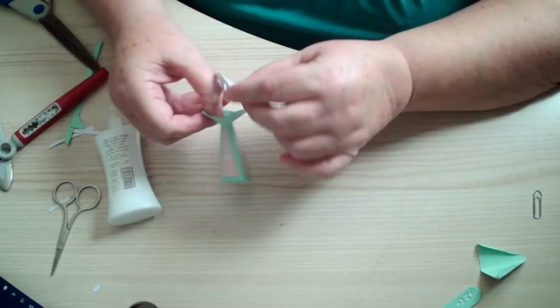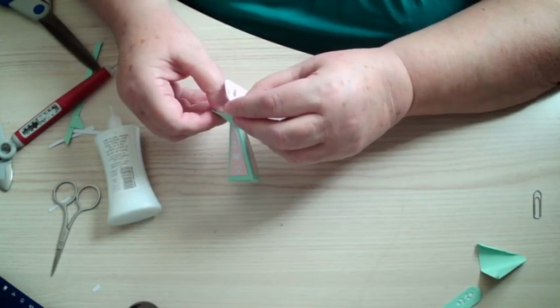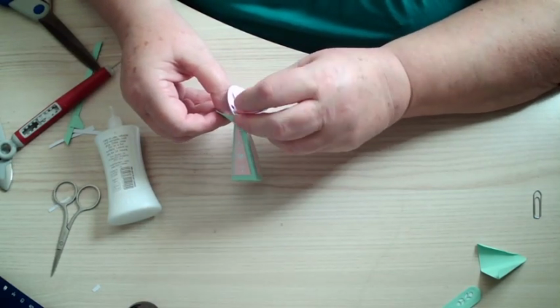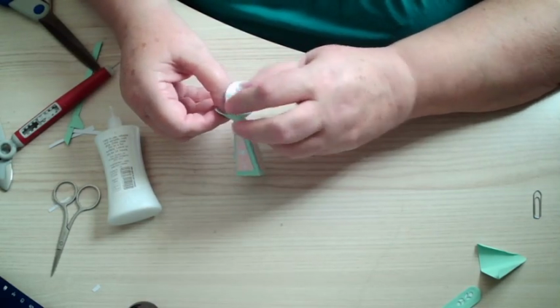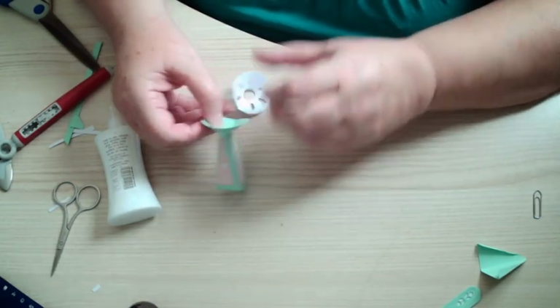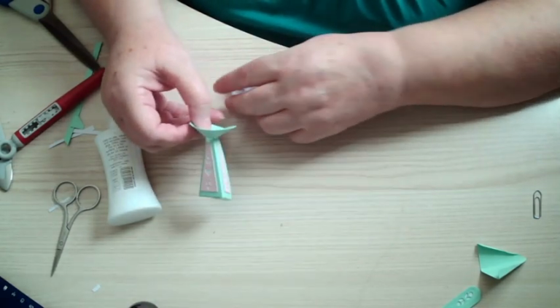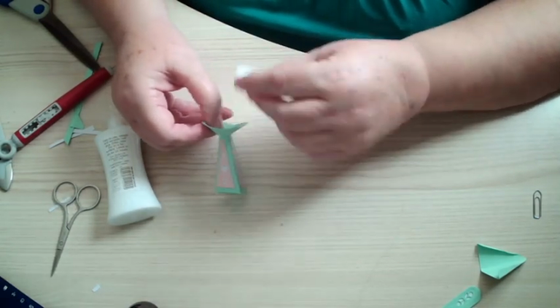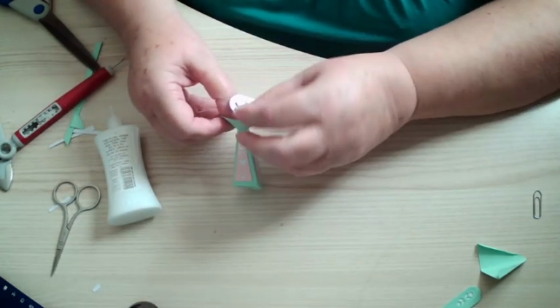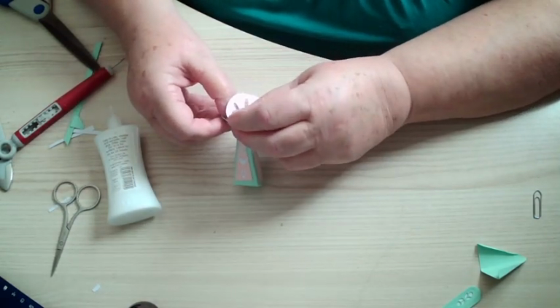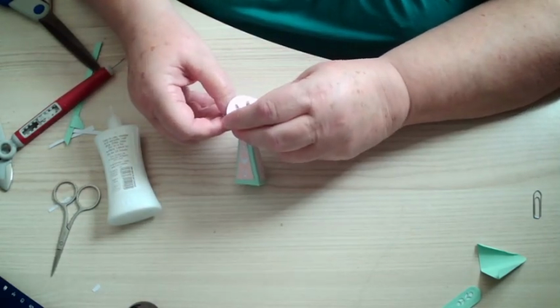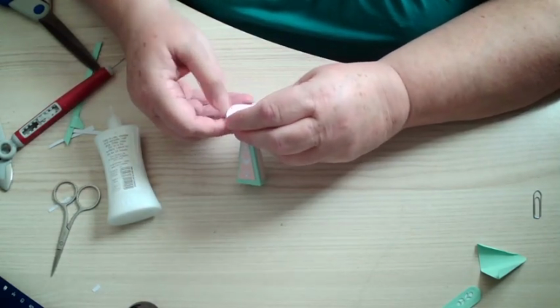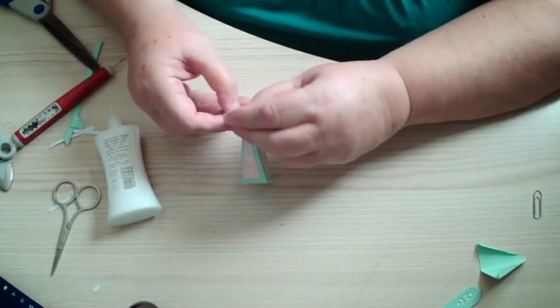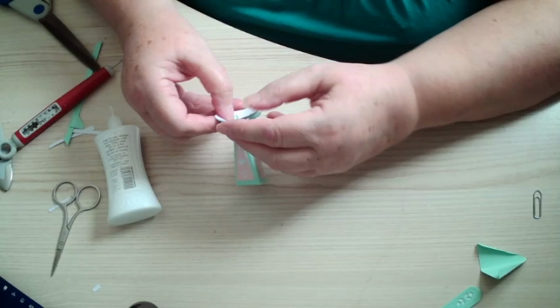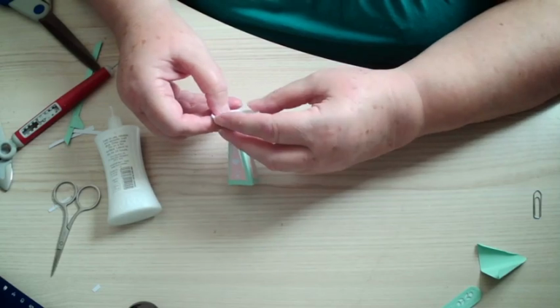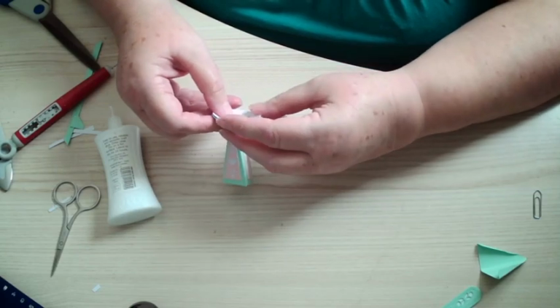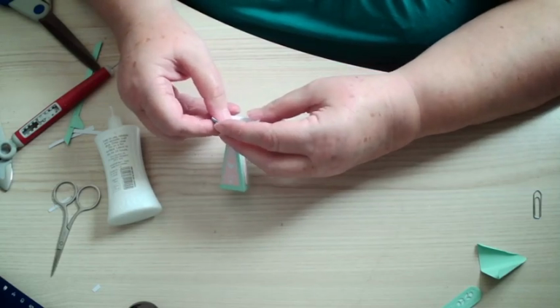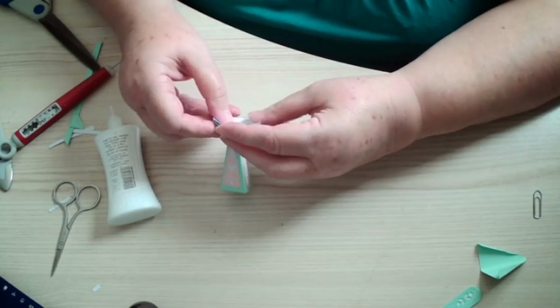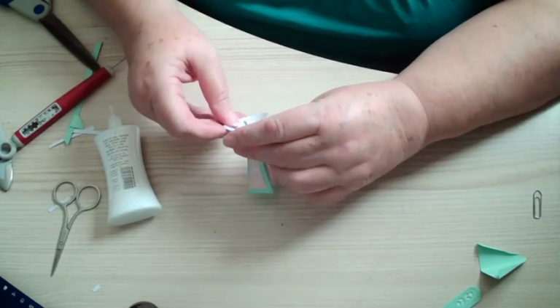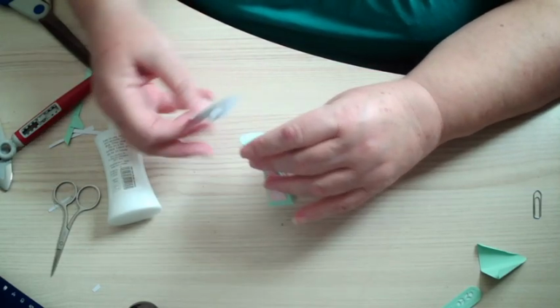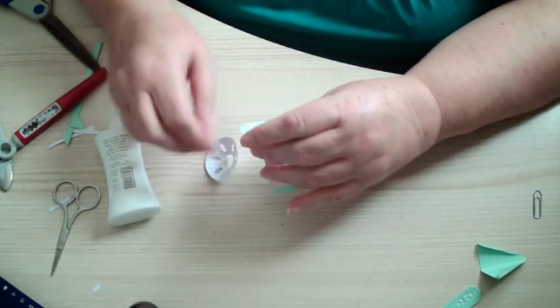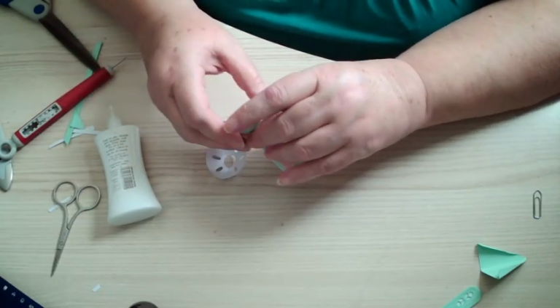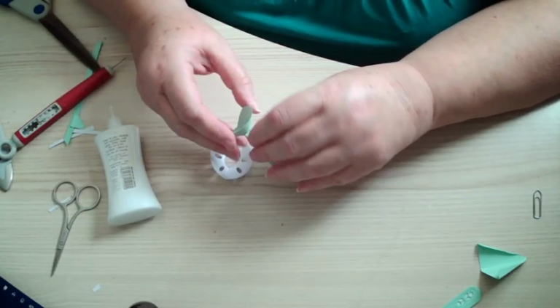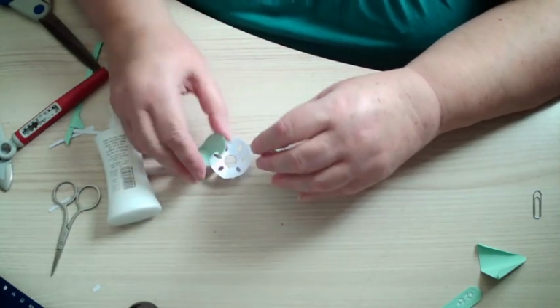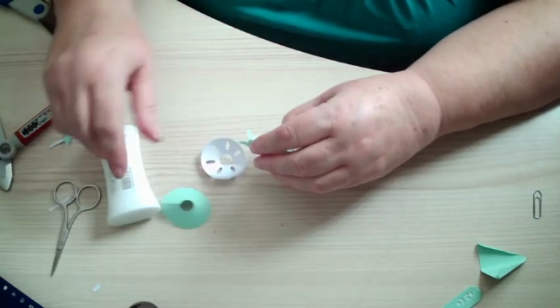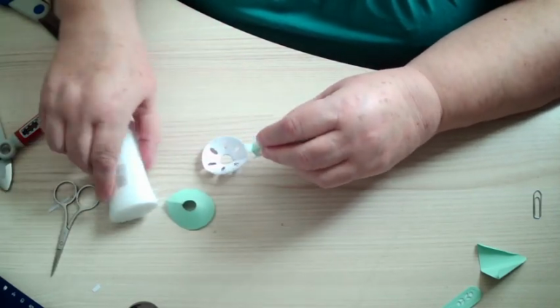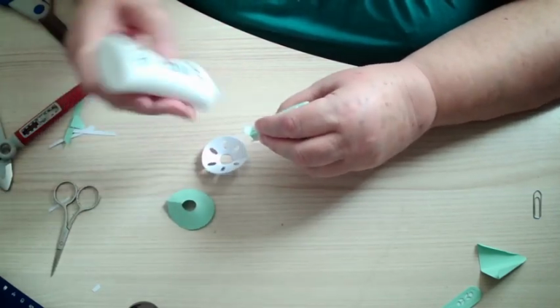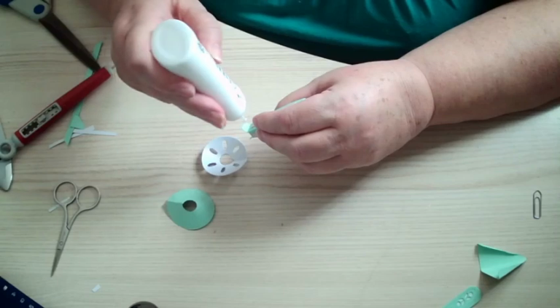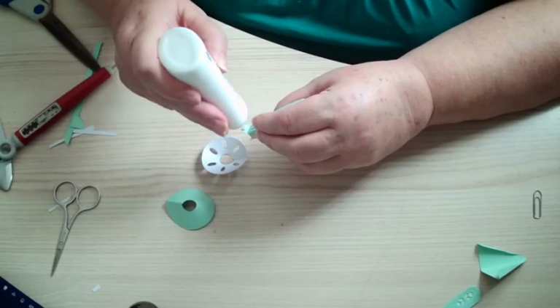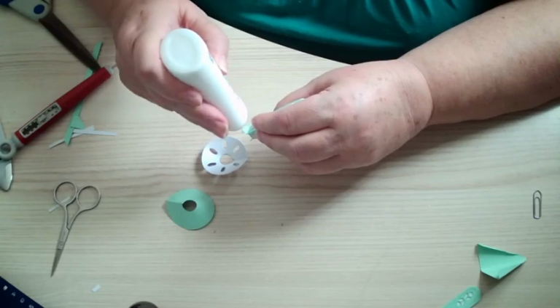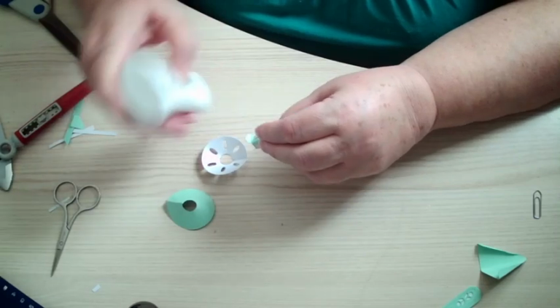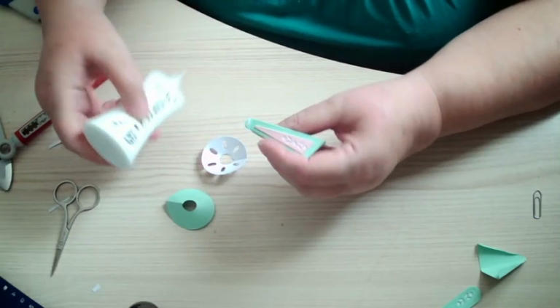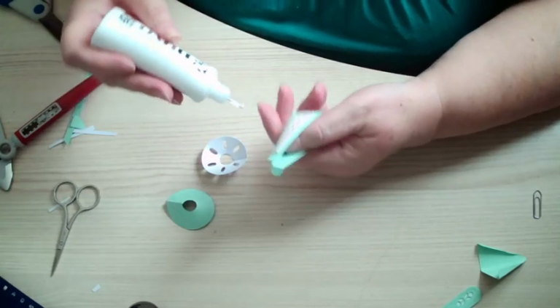Then I'm going to put that one in there. So we just need a little bit of glue onto these glue tabs.